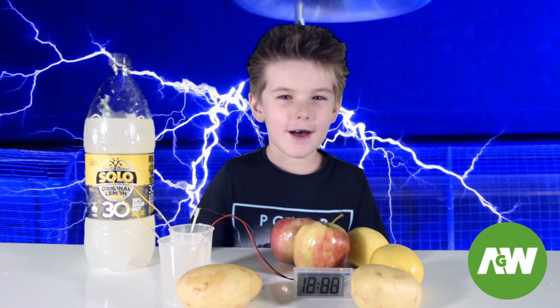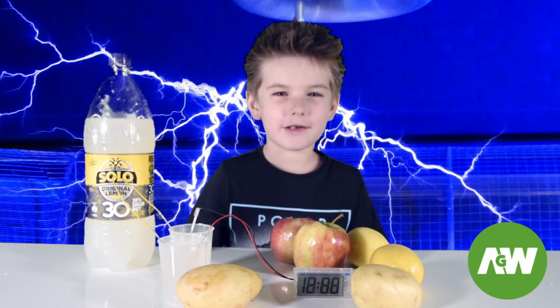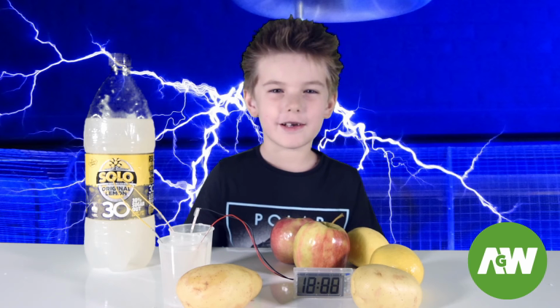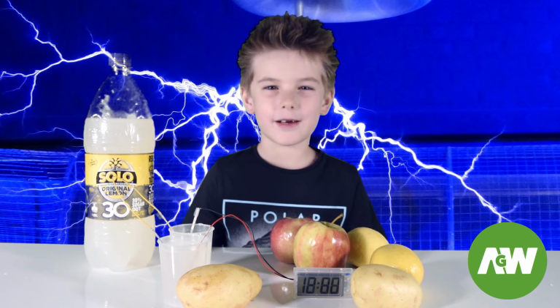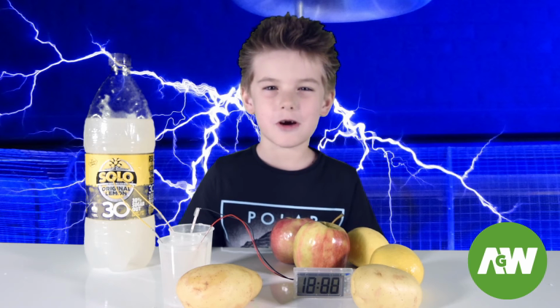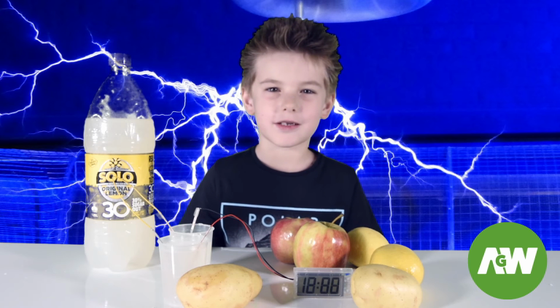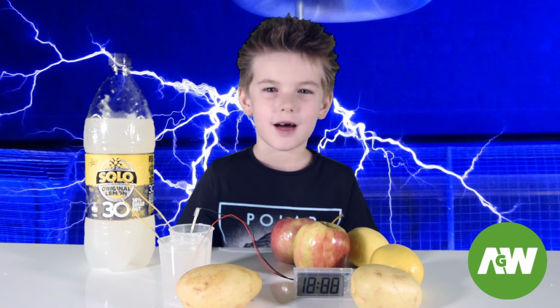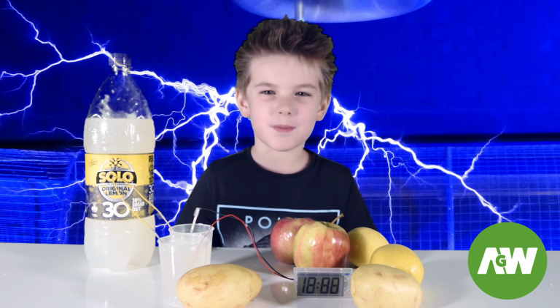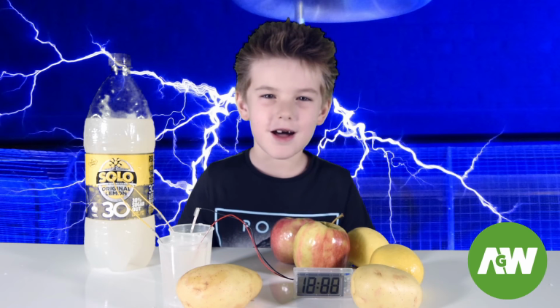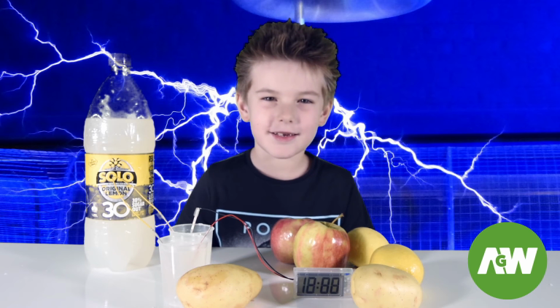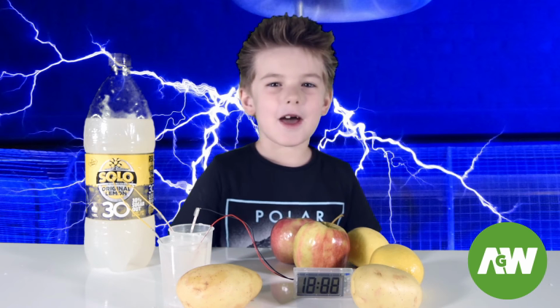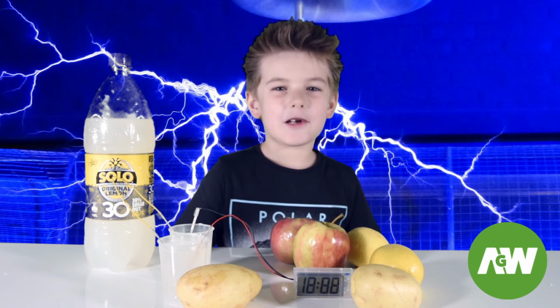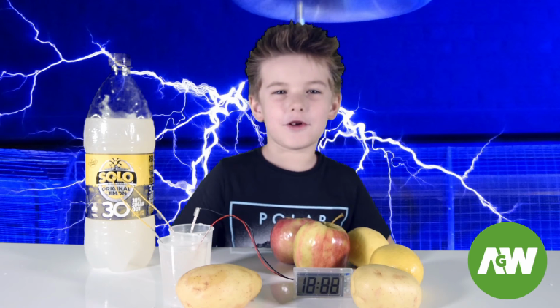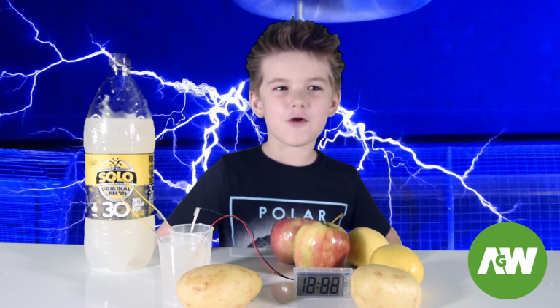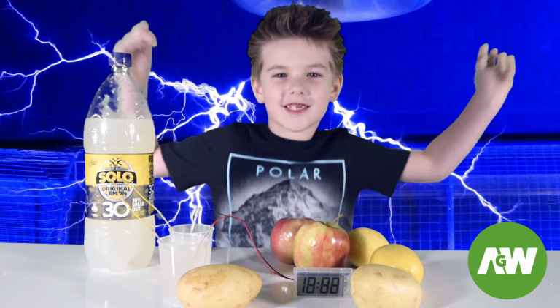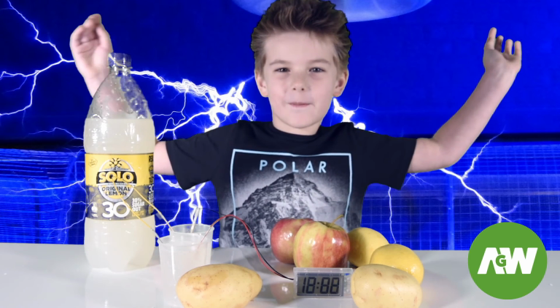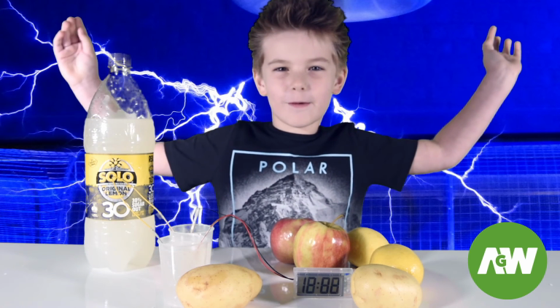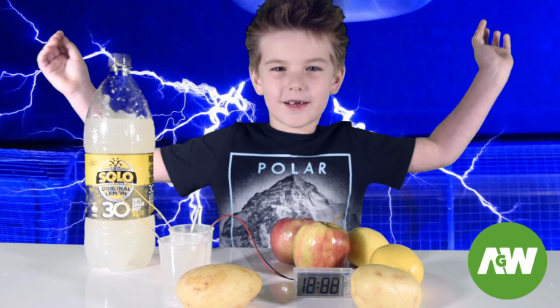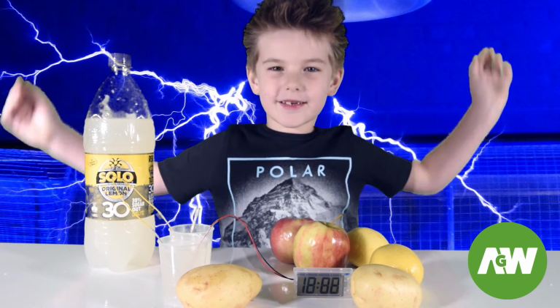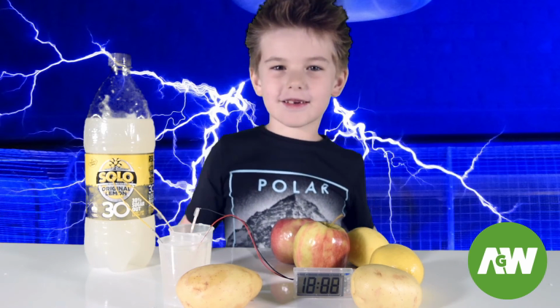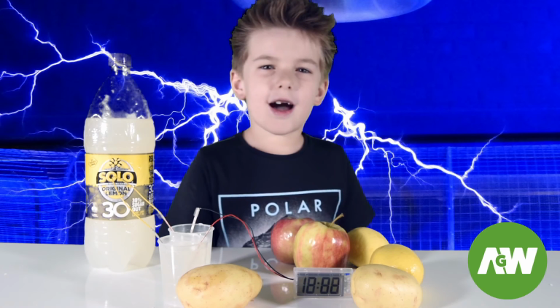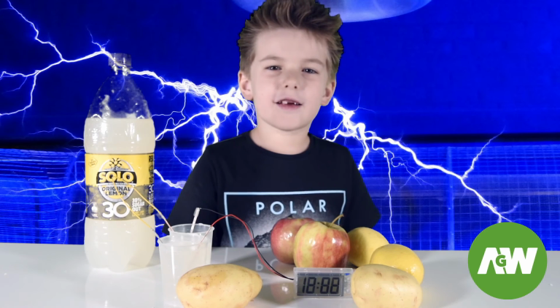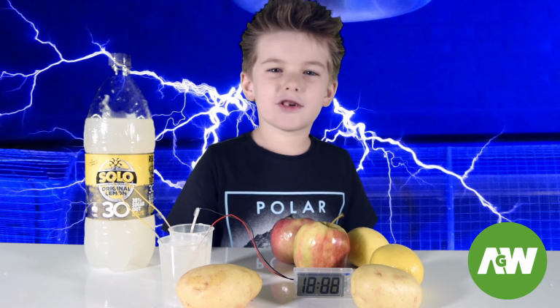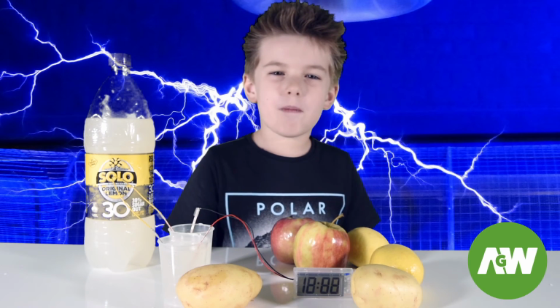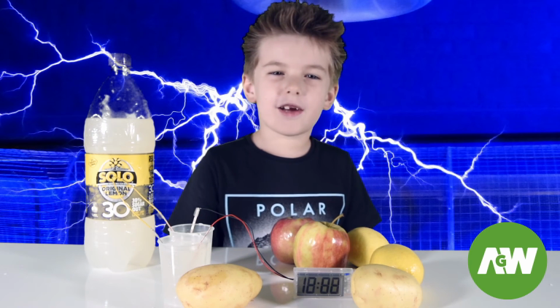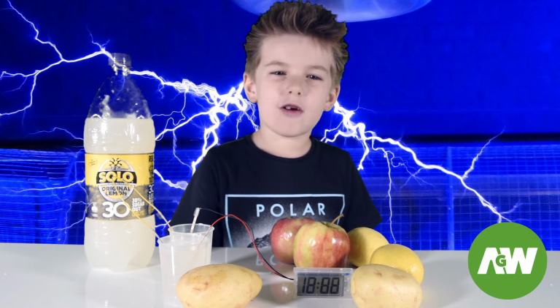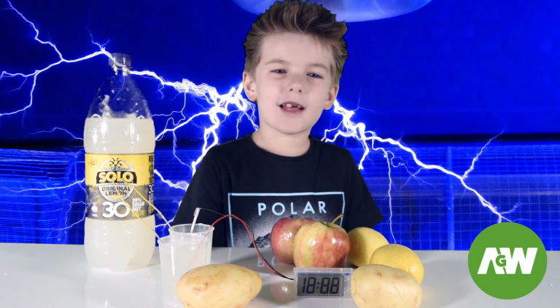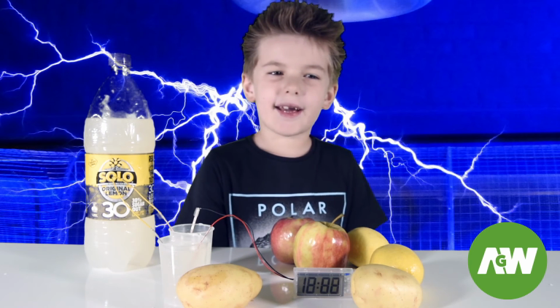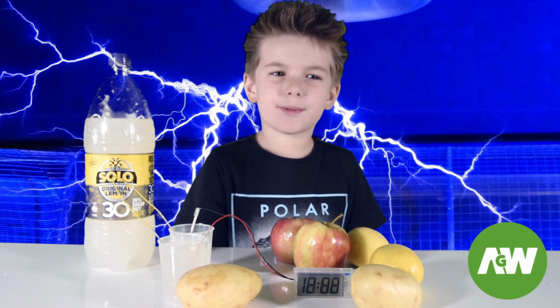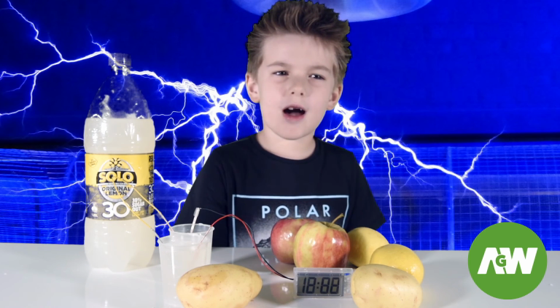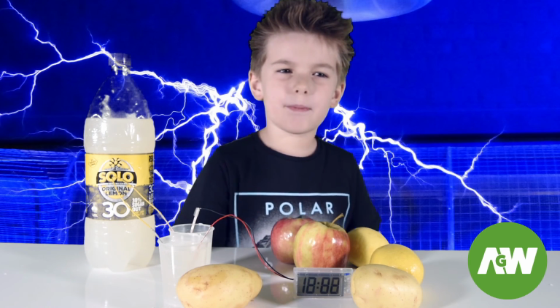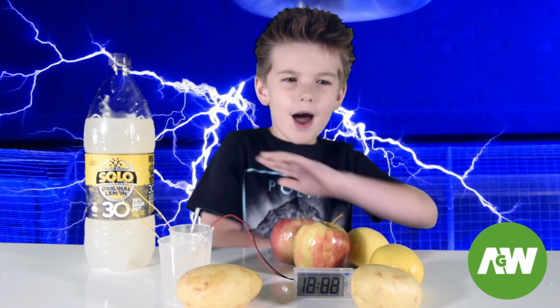Well, that was fun and it worked. I'm surprised! Now I'm going to use fruit instead of batteries. Guys, if you enjoyed my video, like and subscribe. Bye!